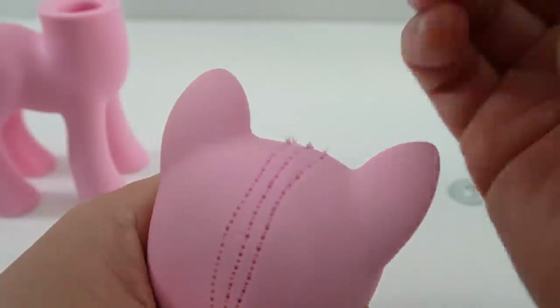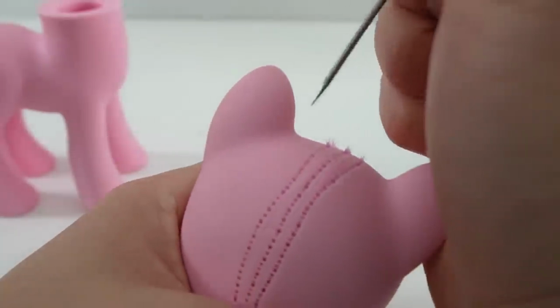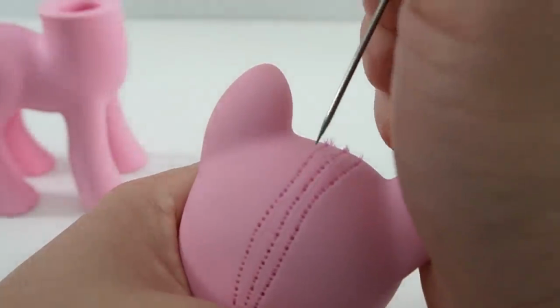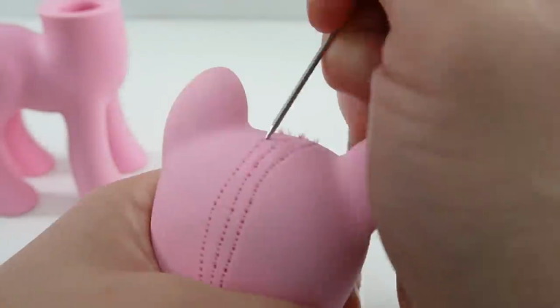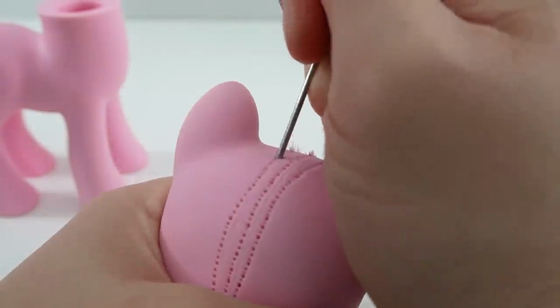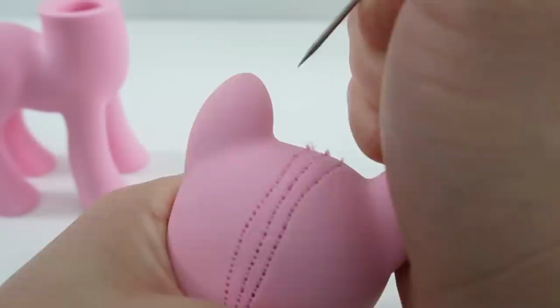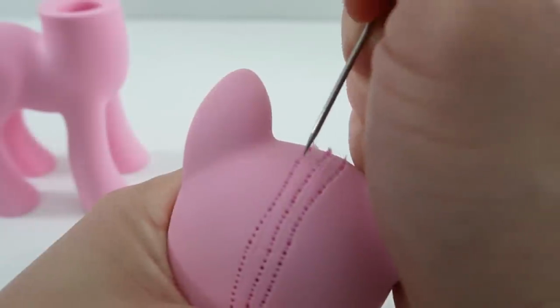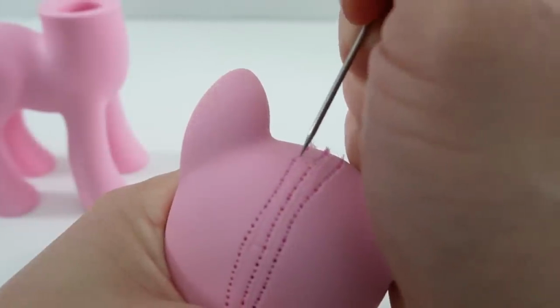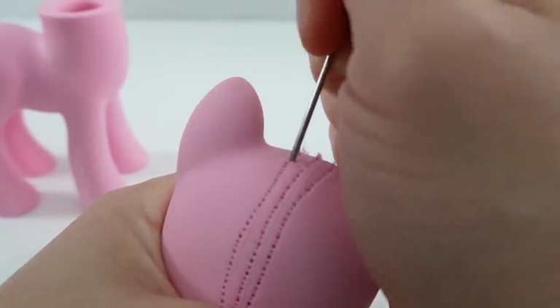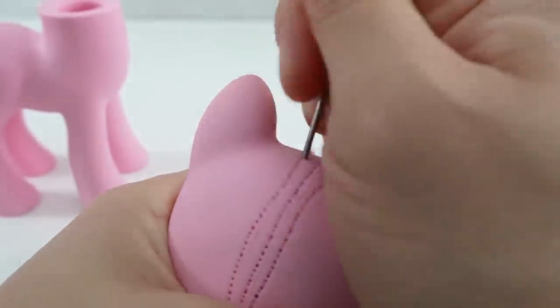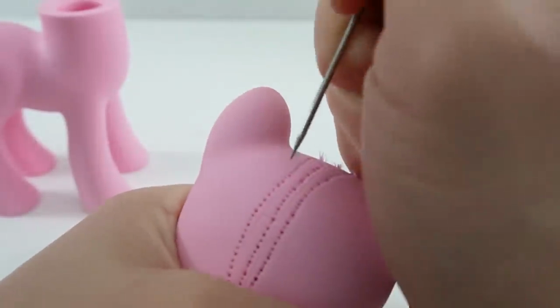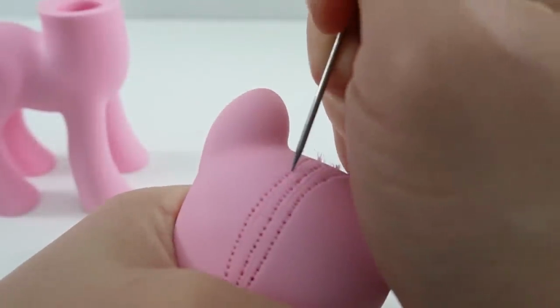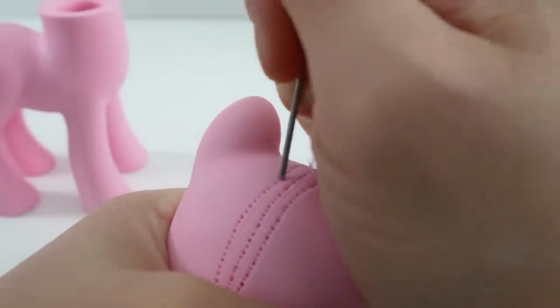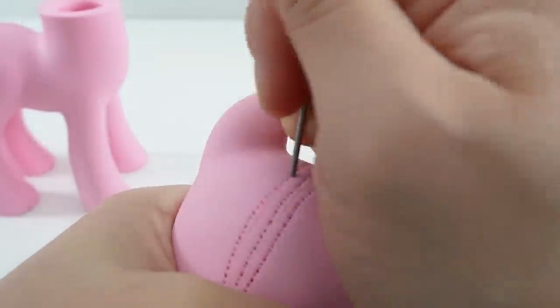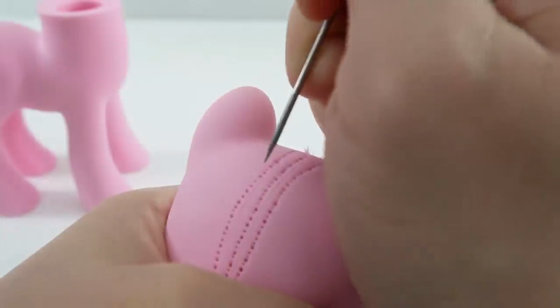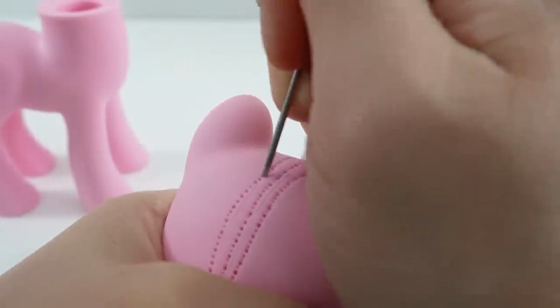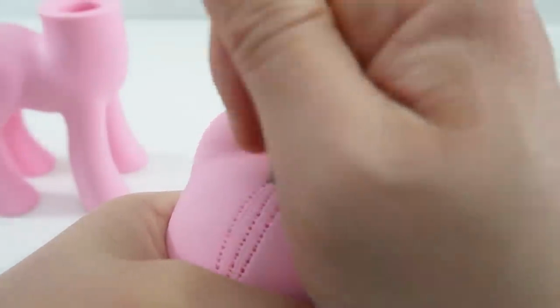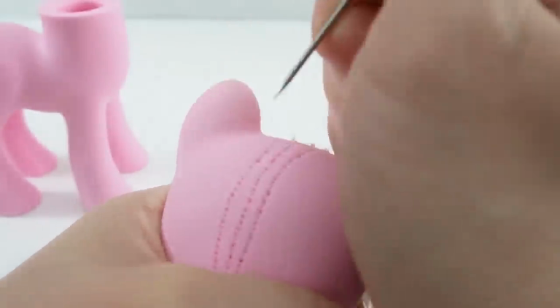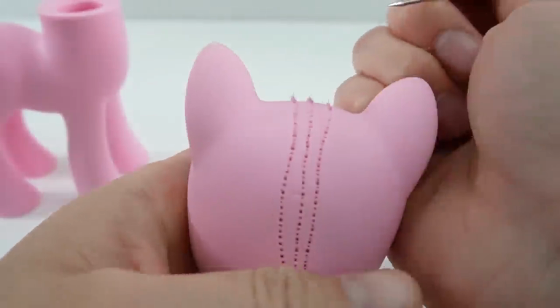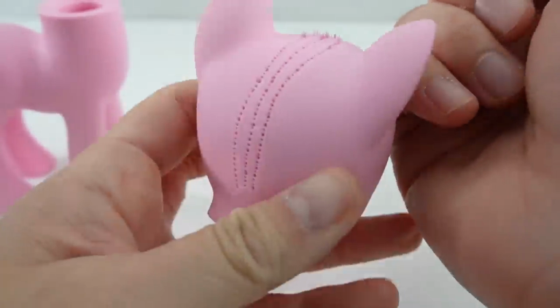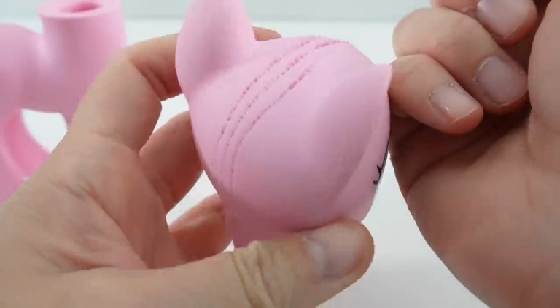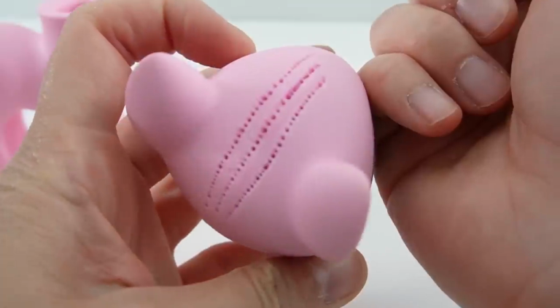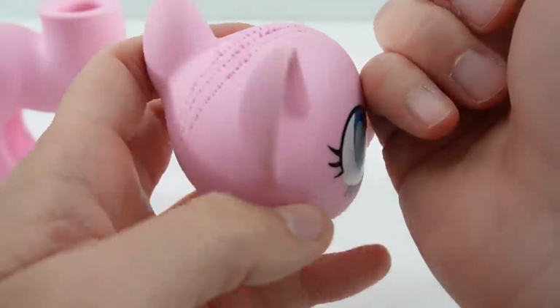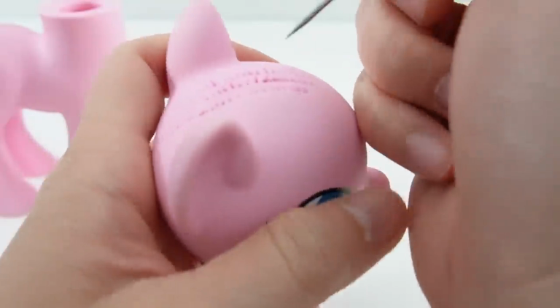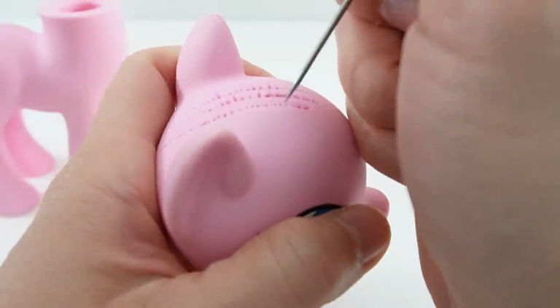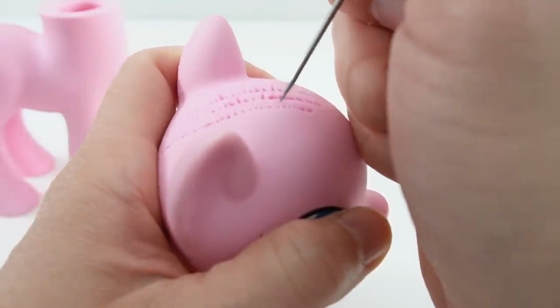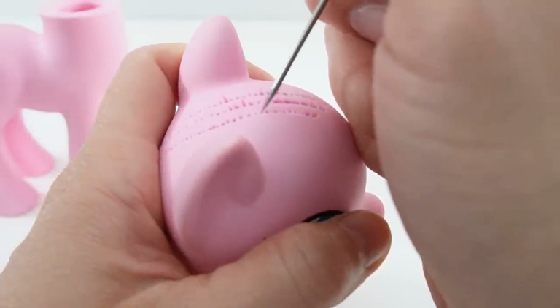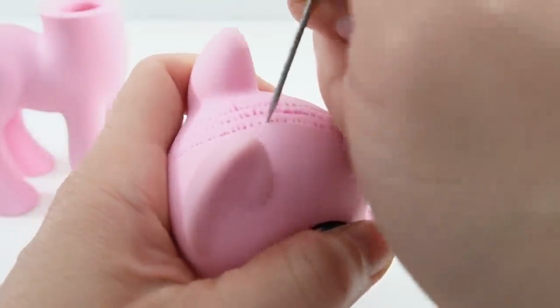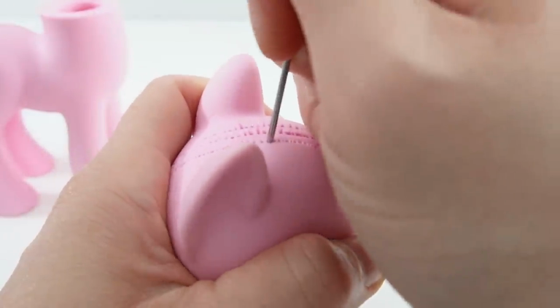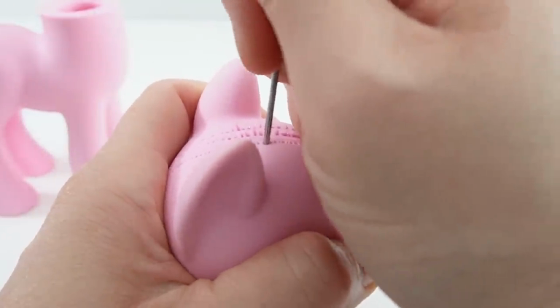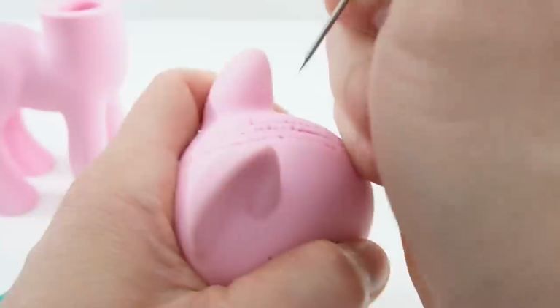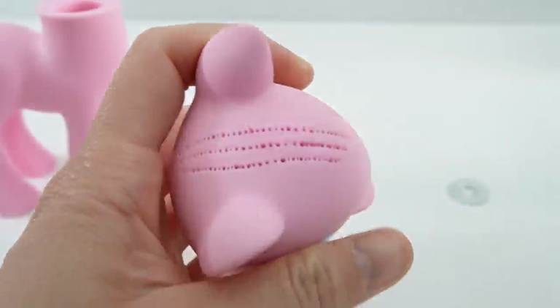With my tool here I'm going to enlarge the holes. The holes on the pony right now are very very small and I want to make them a little bit bigger so that we can put larger chunks of hair in. This is just a needle tool. I'm just going to push it in and it will enlarge the hole.